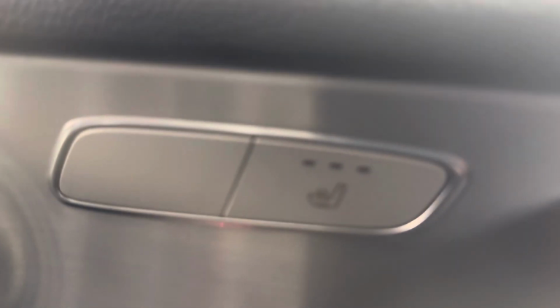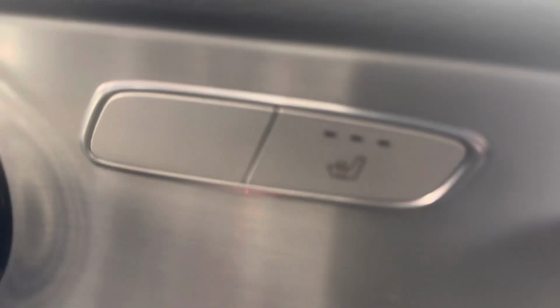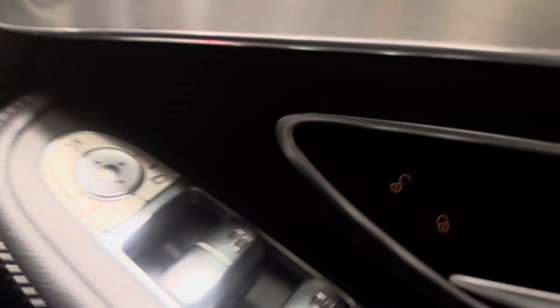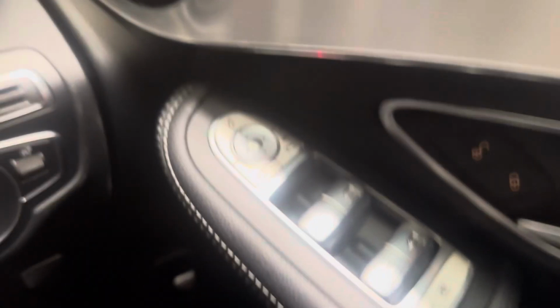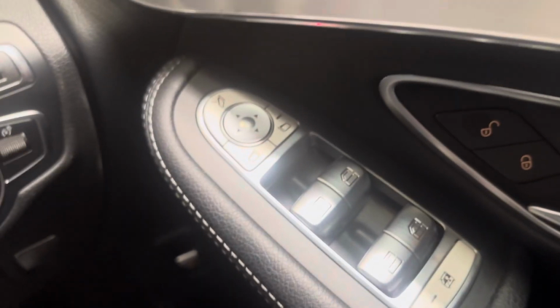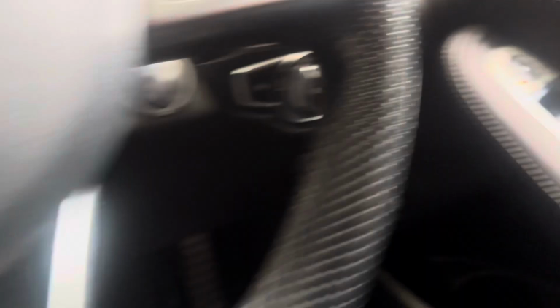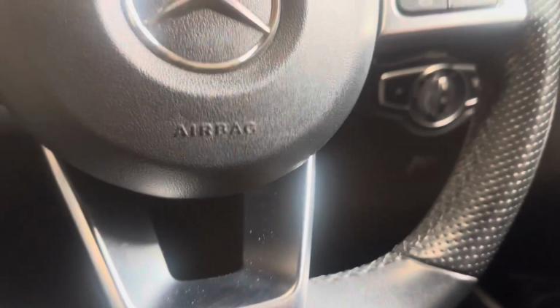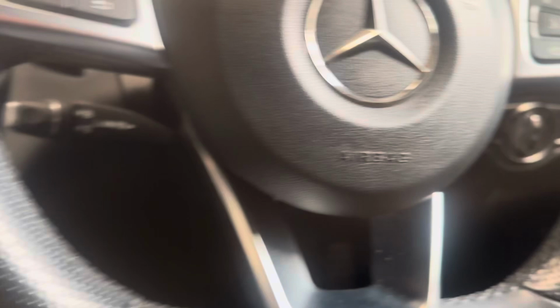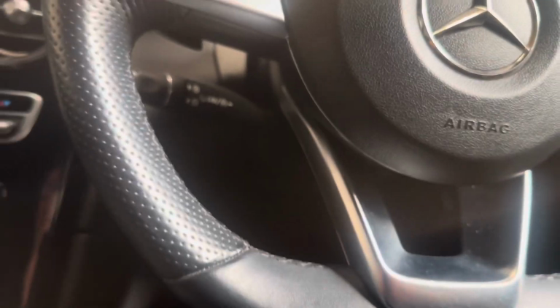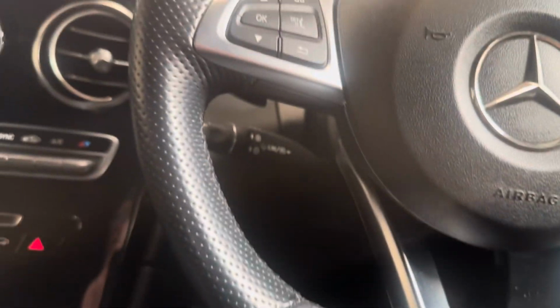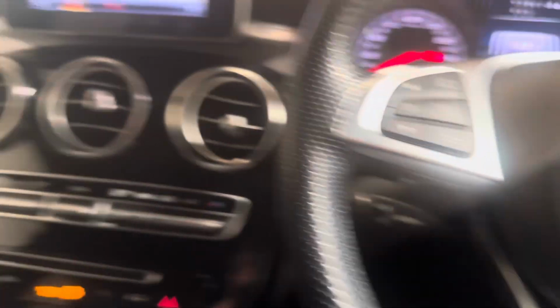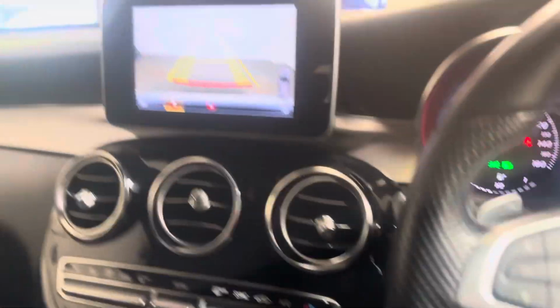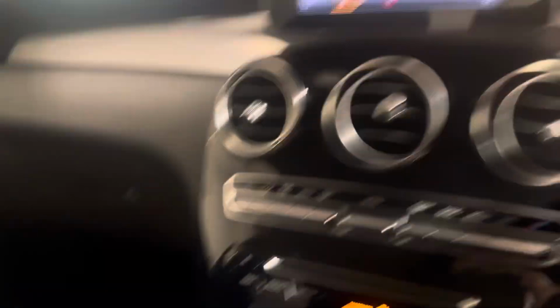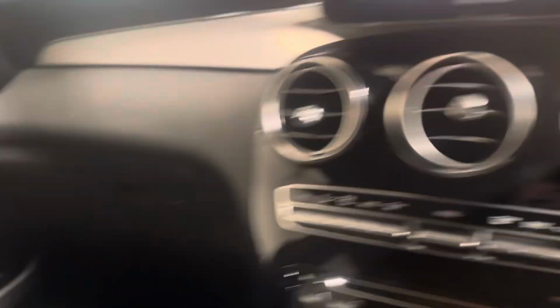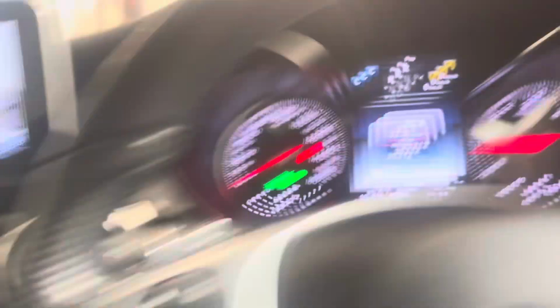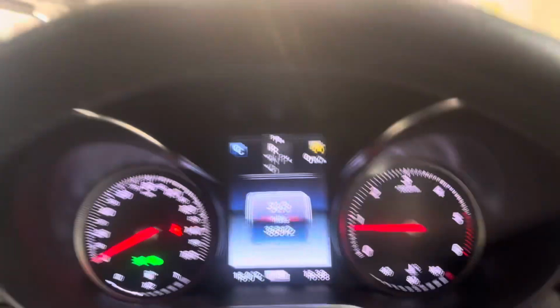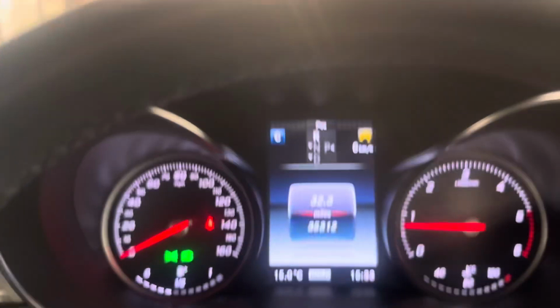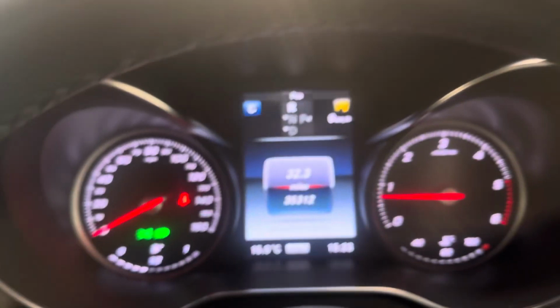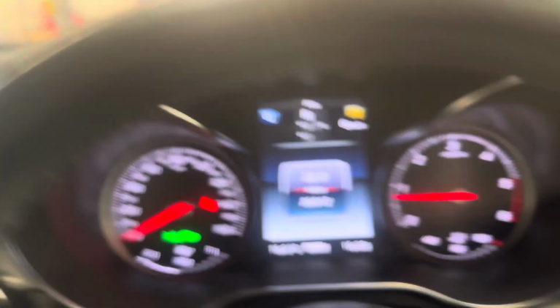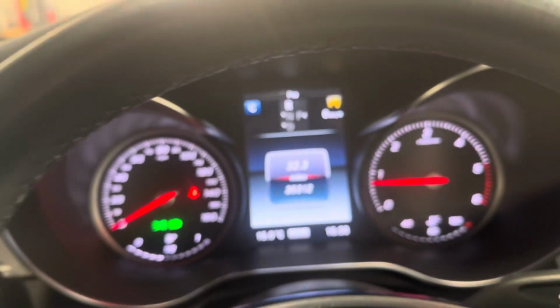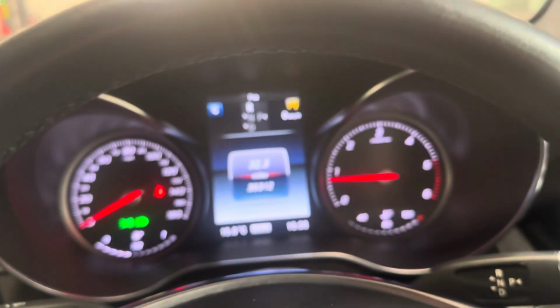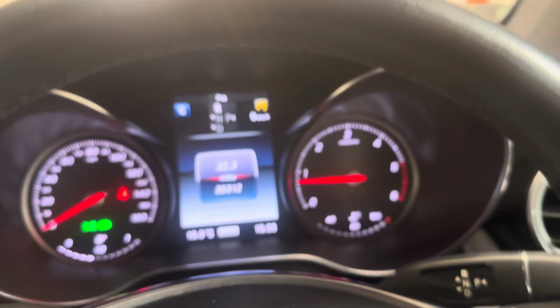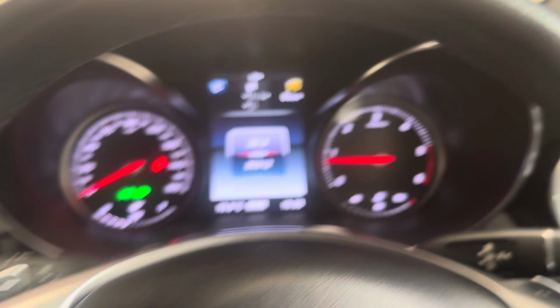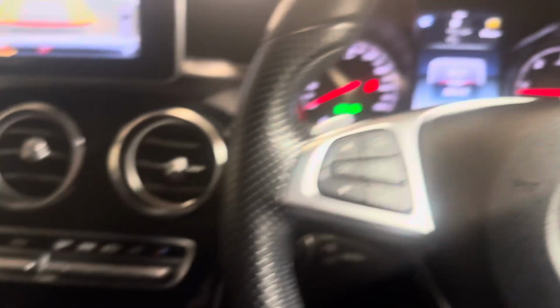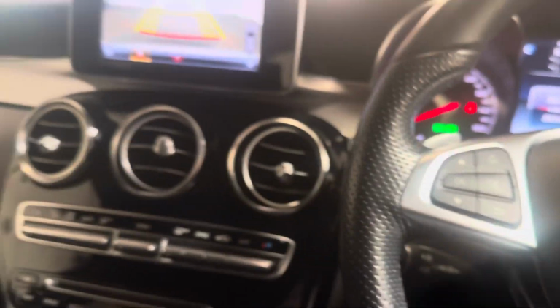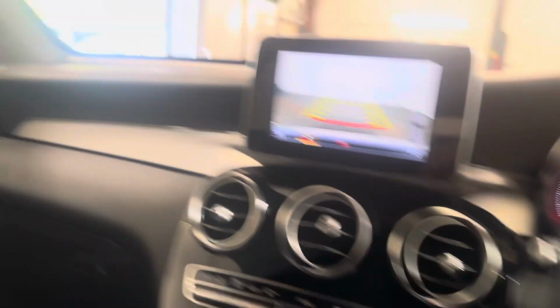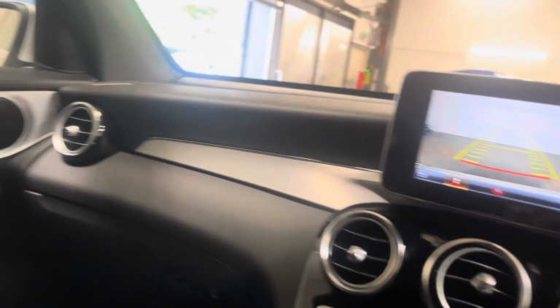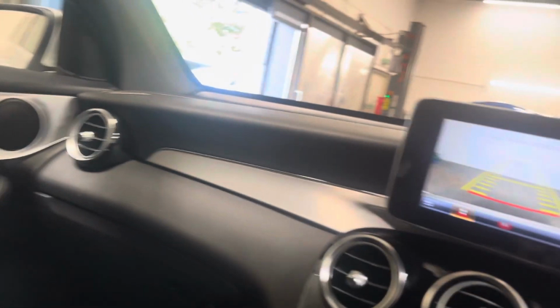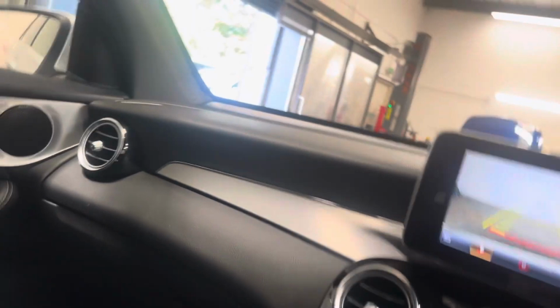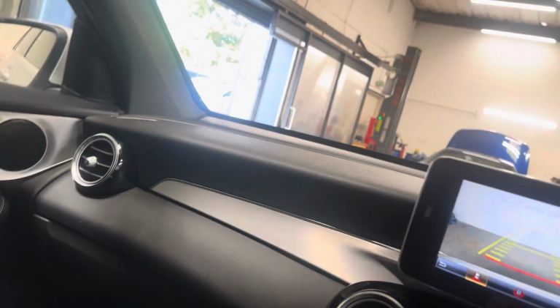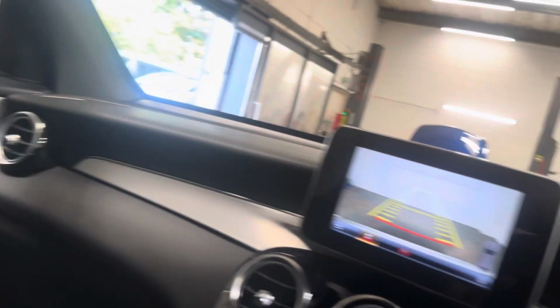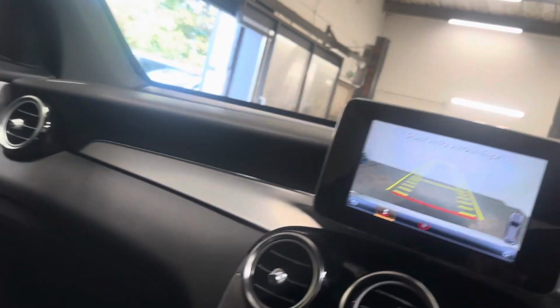There's your heated seat, there's your door panel controls. Just a really nice car, this — it's a Merc. It's the right engine; it's not the Nissan Renault engine, not that there's anything wrong with that engine. This is the German-made Mercedes engine, so it's the proper thing.